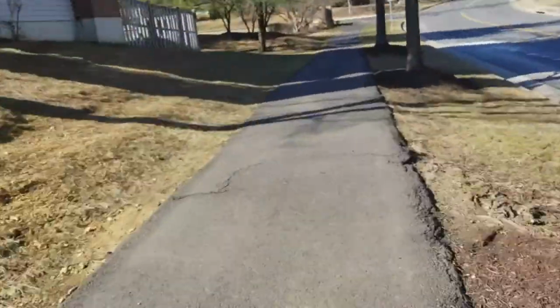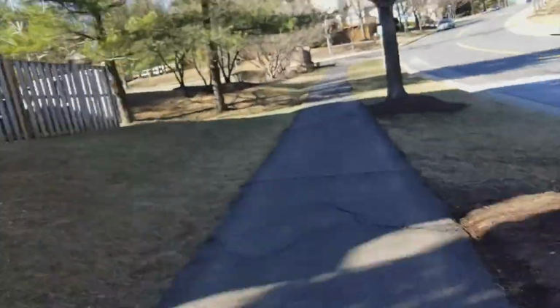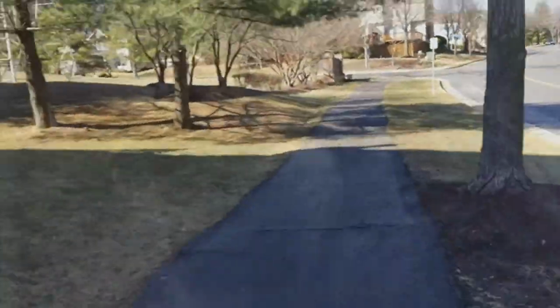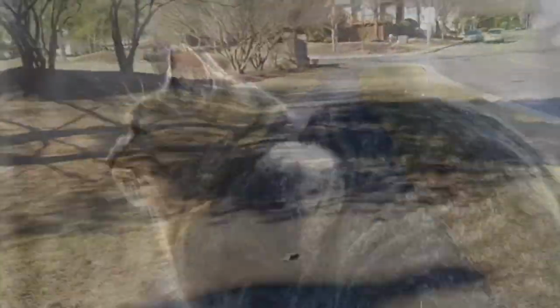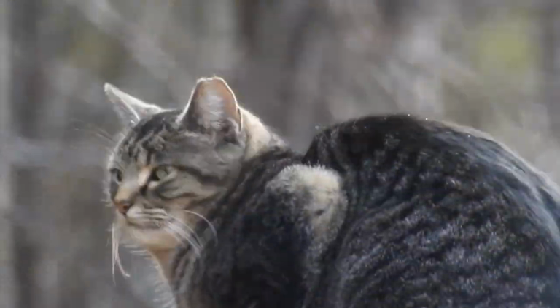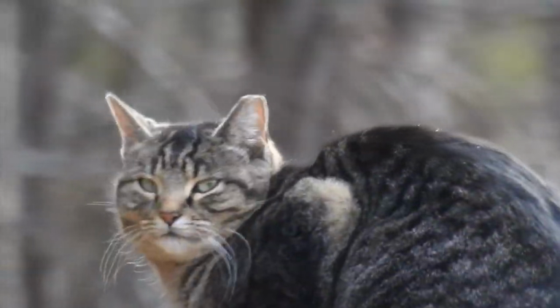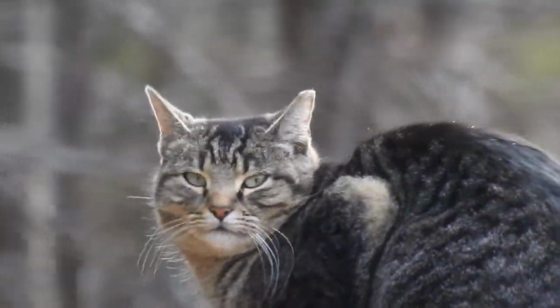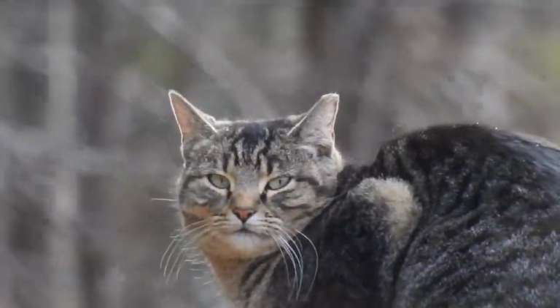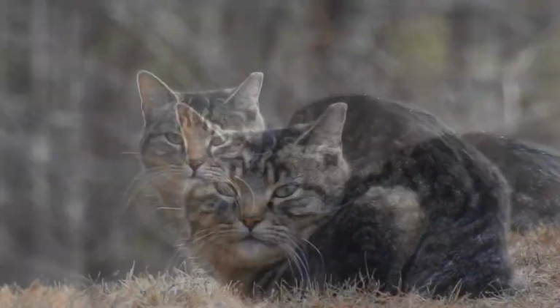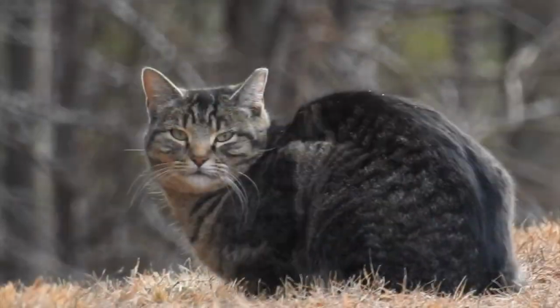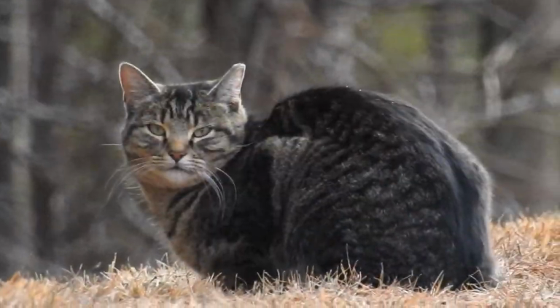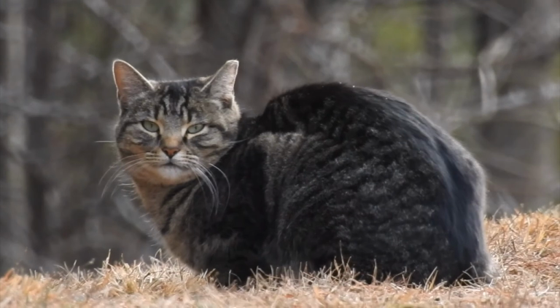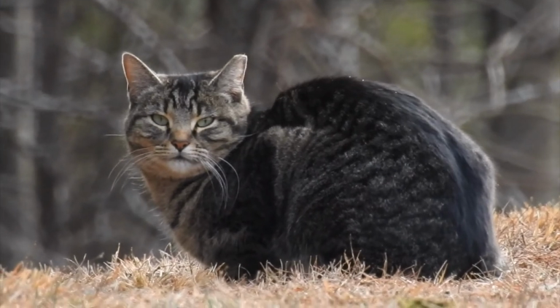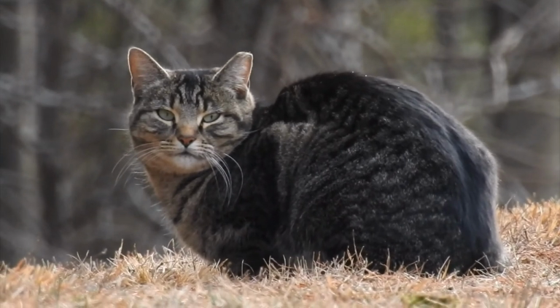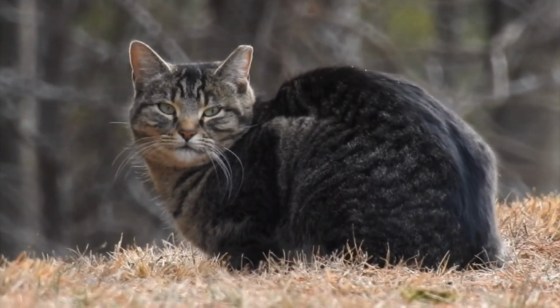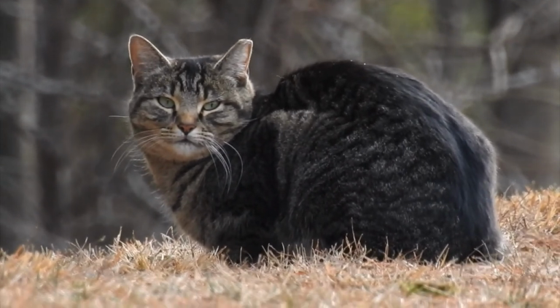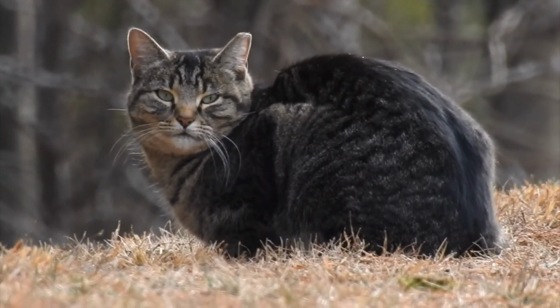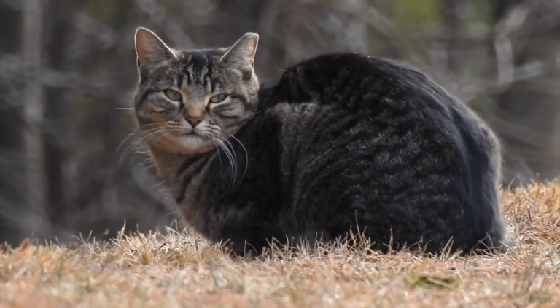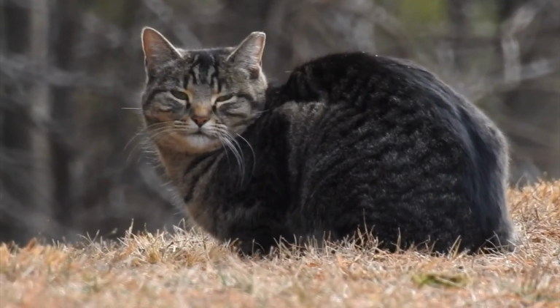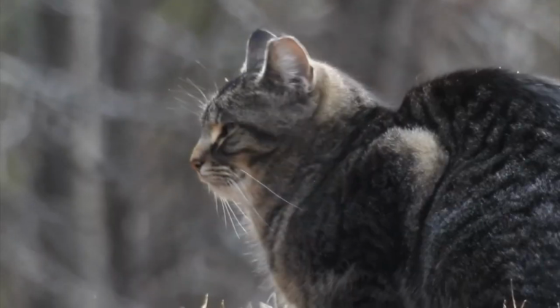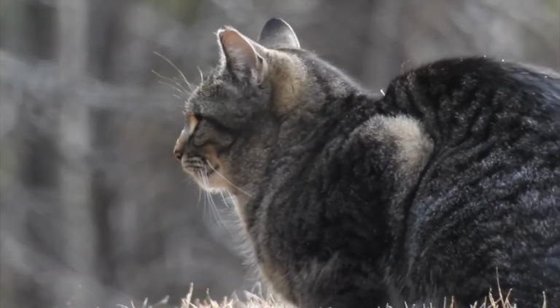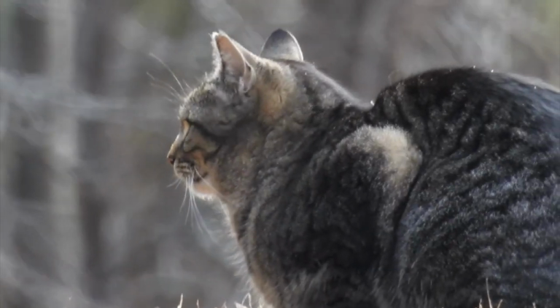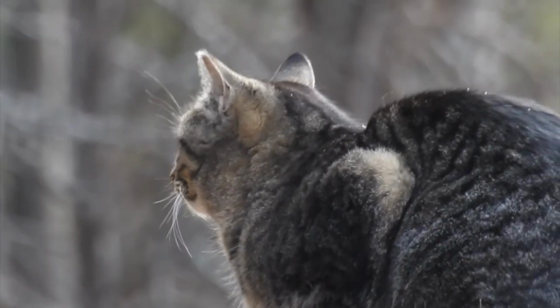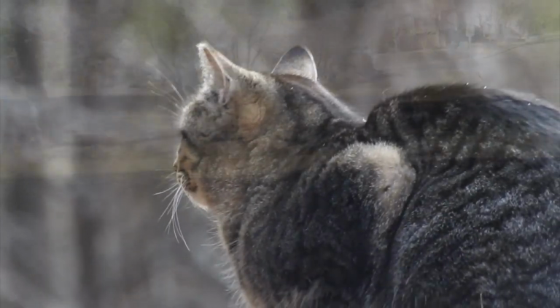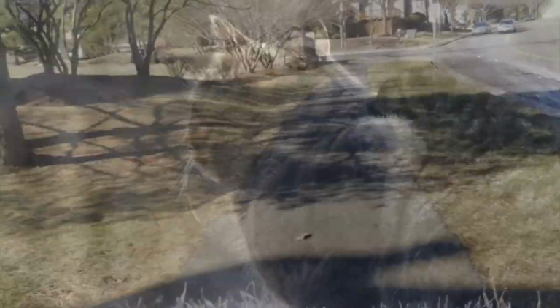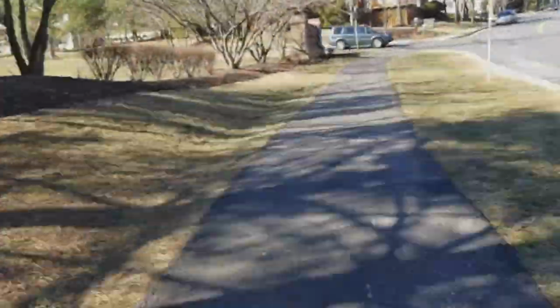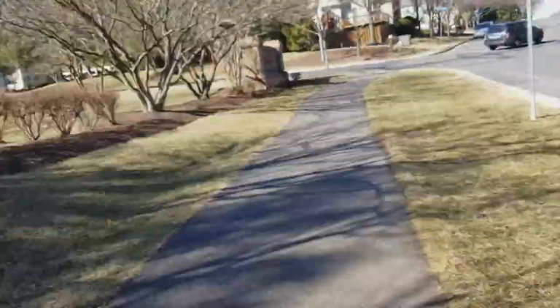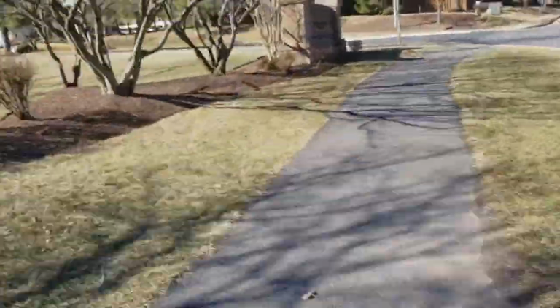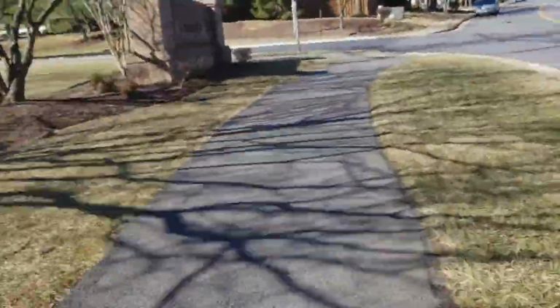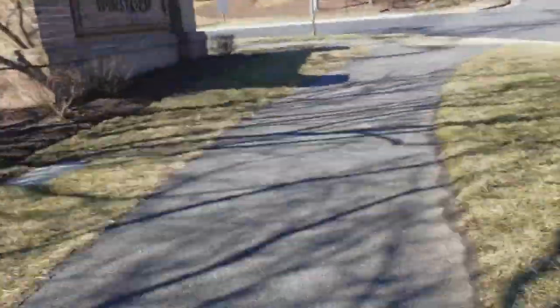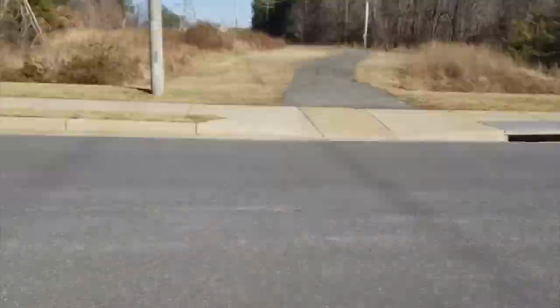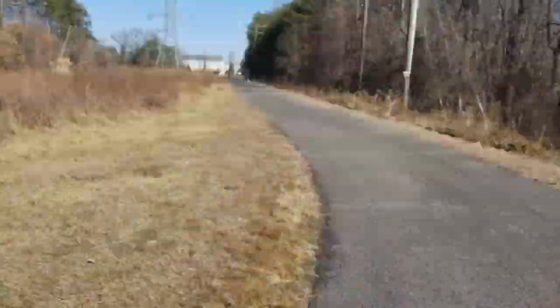That feral cat was the first creature I caught sight of on my walk. Whether it was born wild or simply escaped from a house, it soon lost interest in me and I decided to continue my walk.